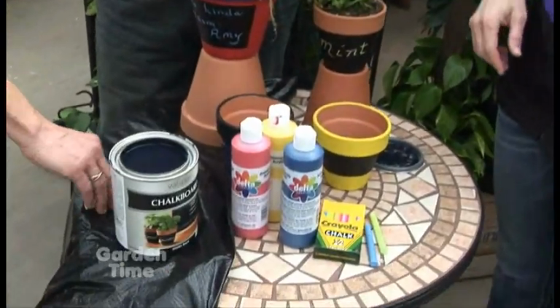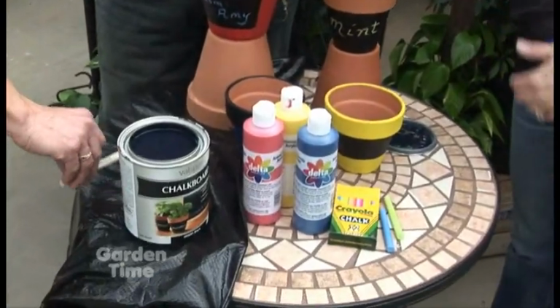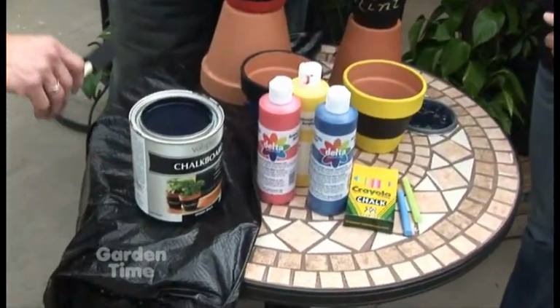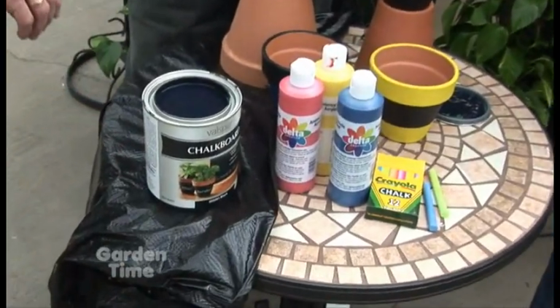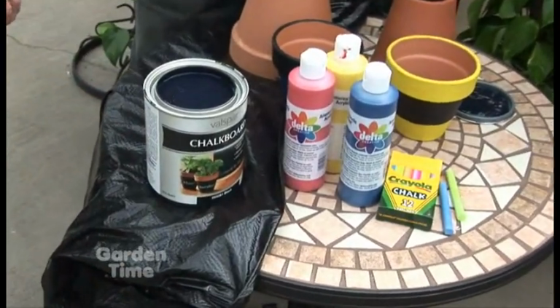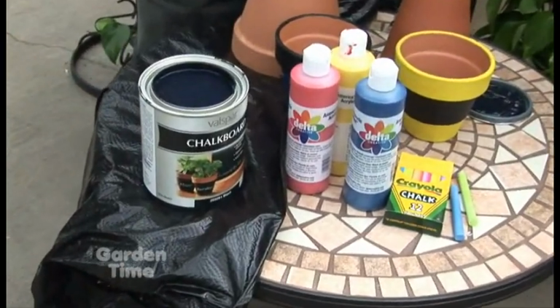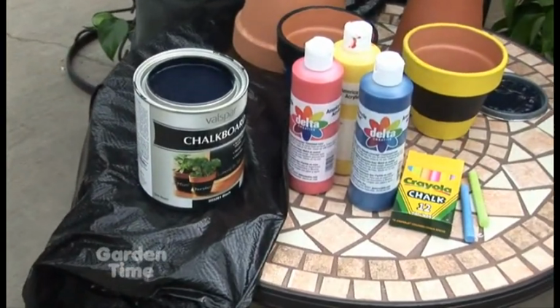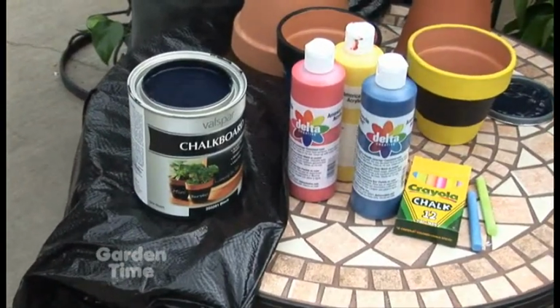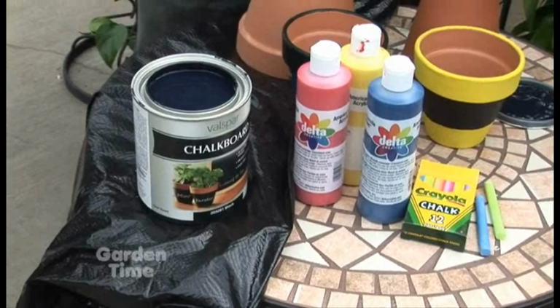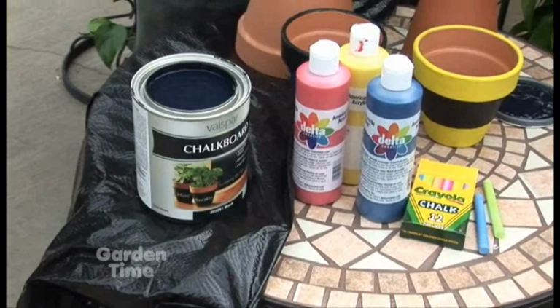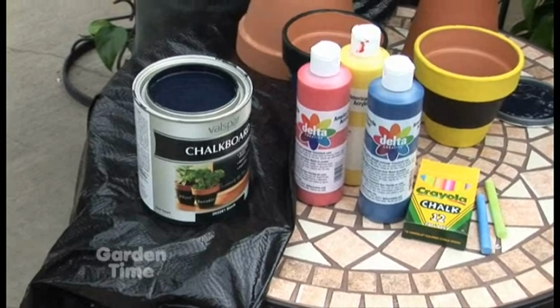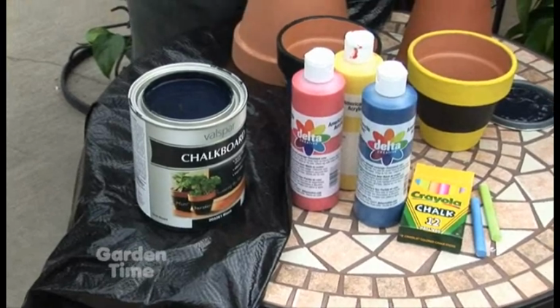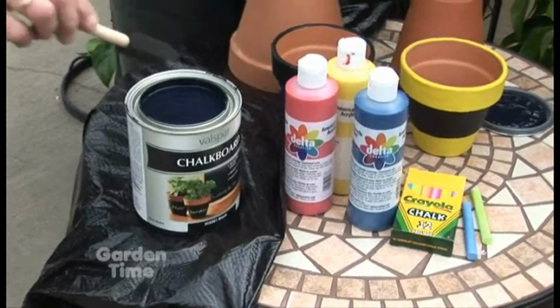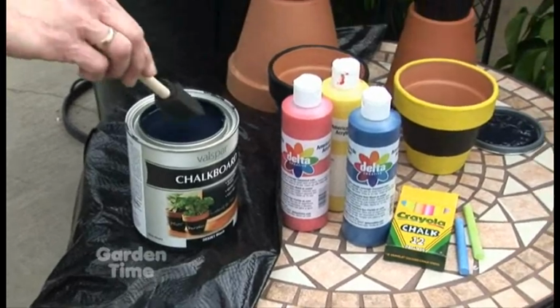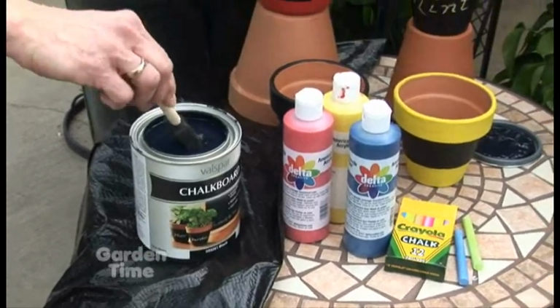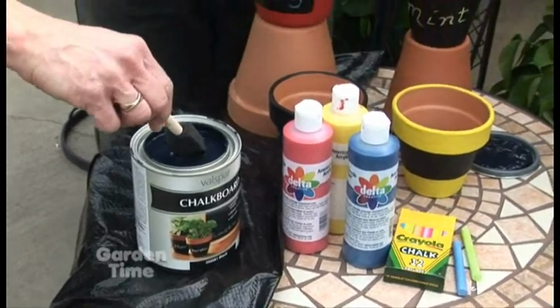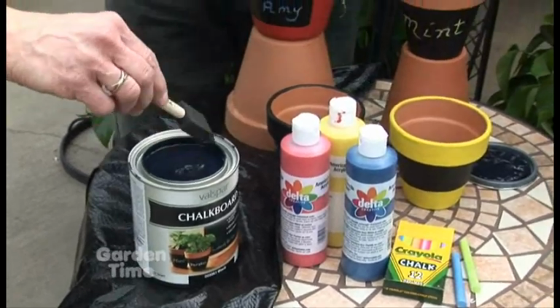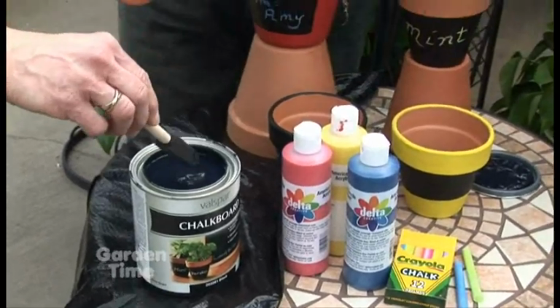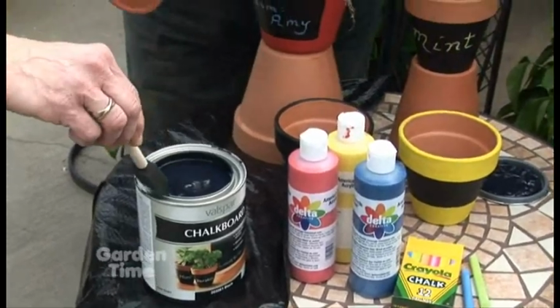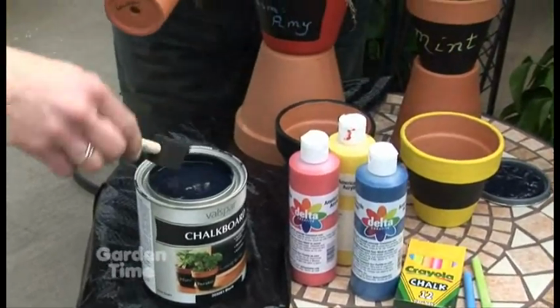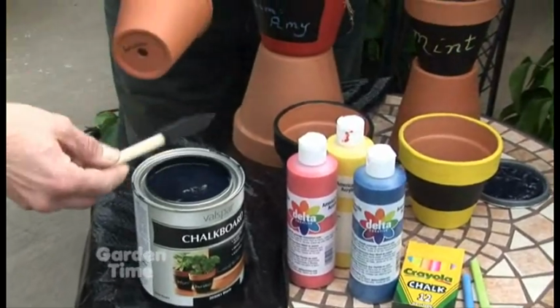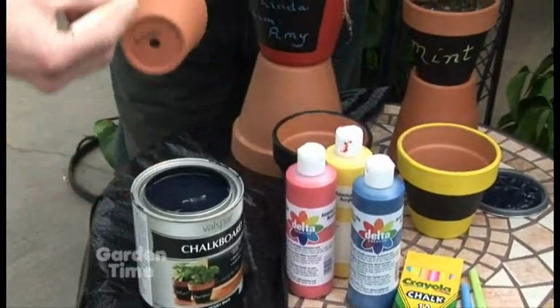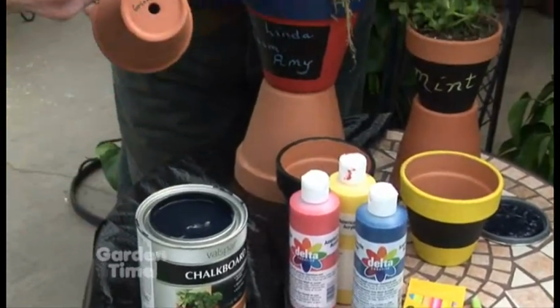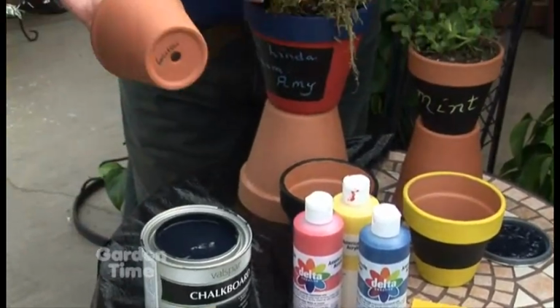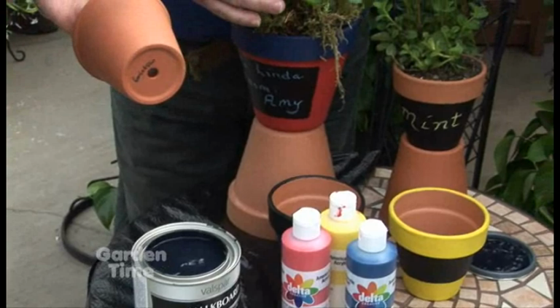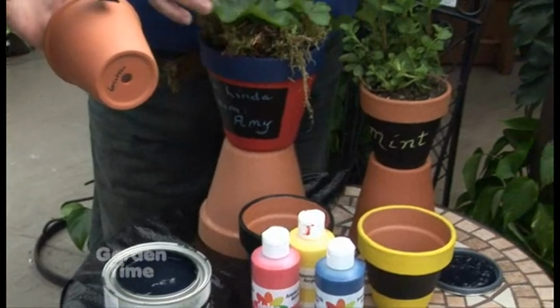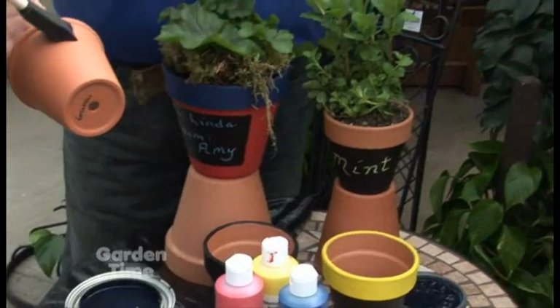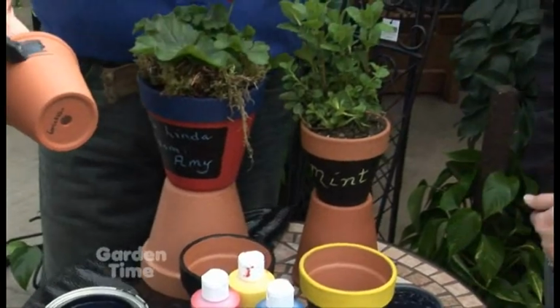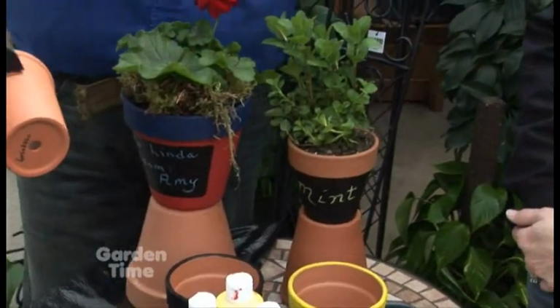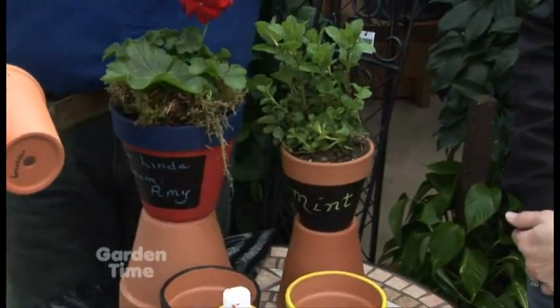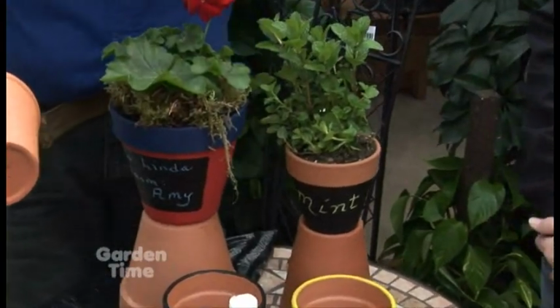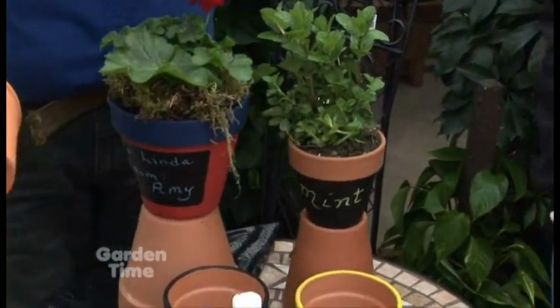Terracotta pots are very inexpensive. I'm going to give this to Judy so she can start with the chalkboard paint. But I noticed you did some variations and different things — talk about some of the different stuff you can do with them.